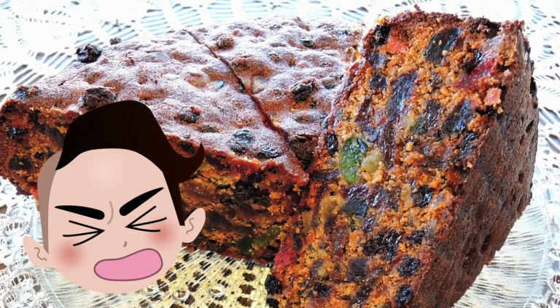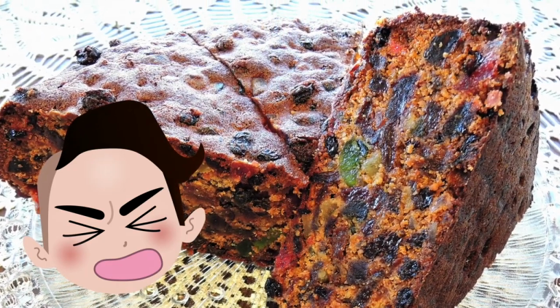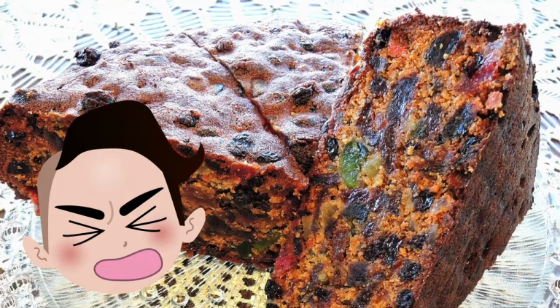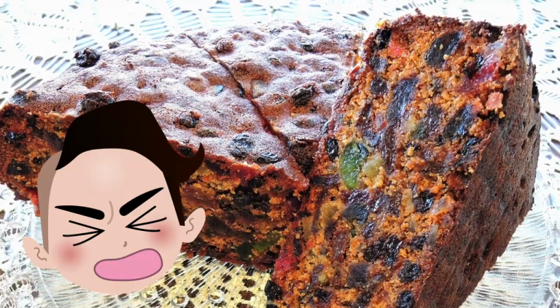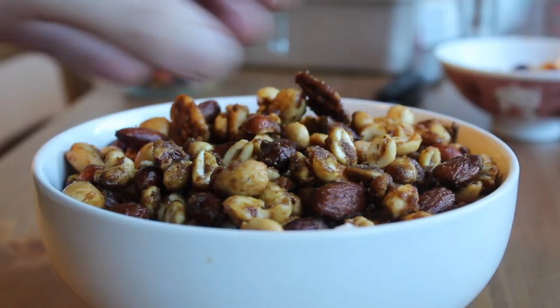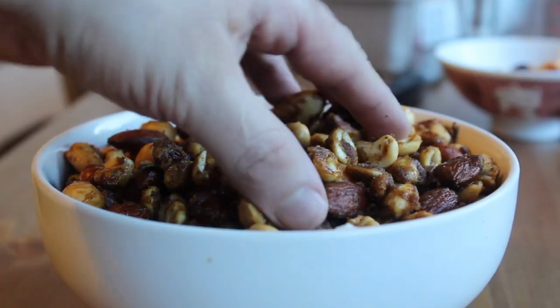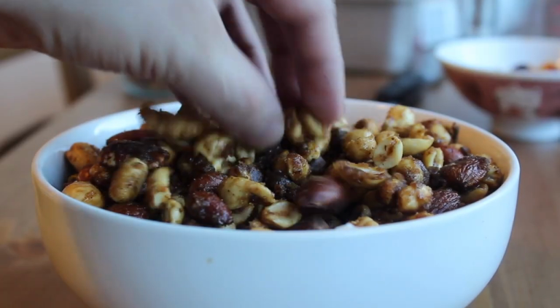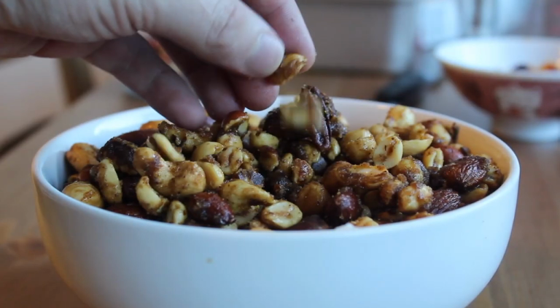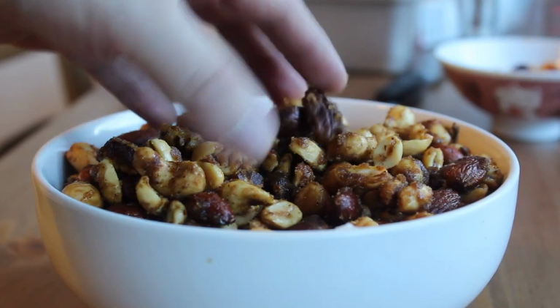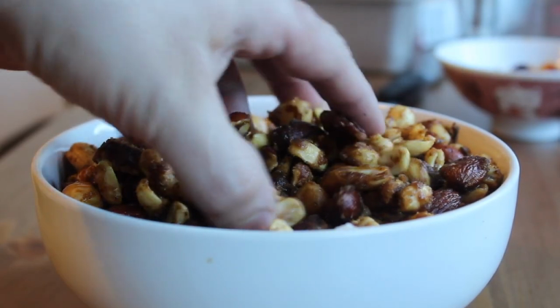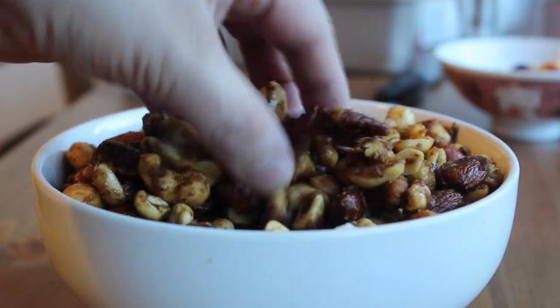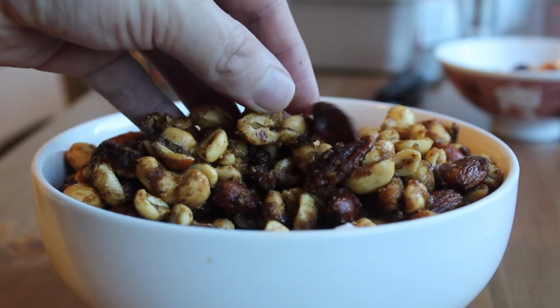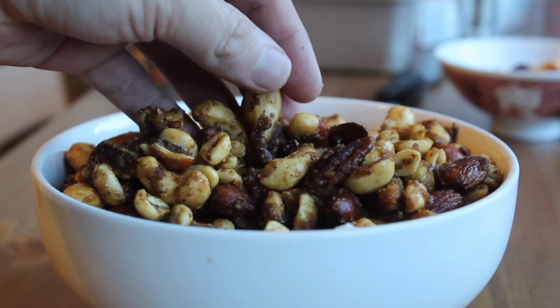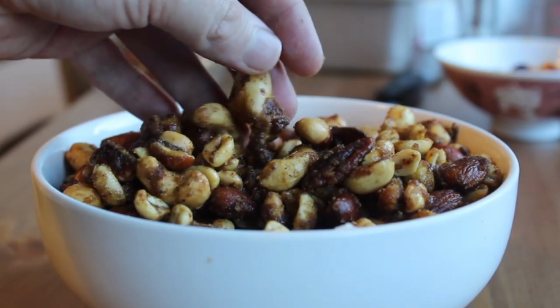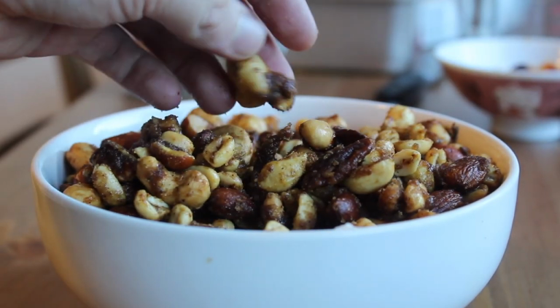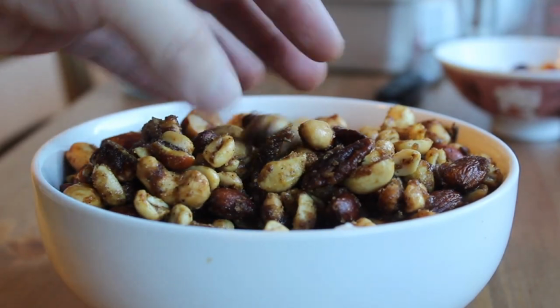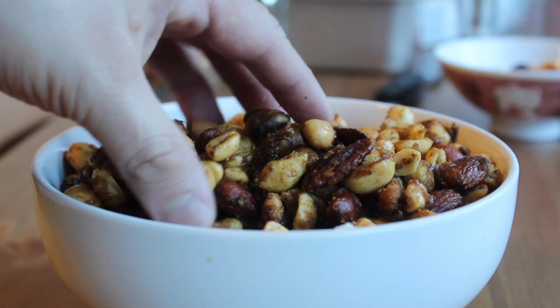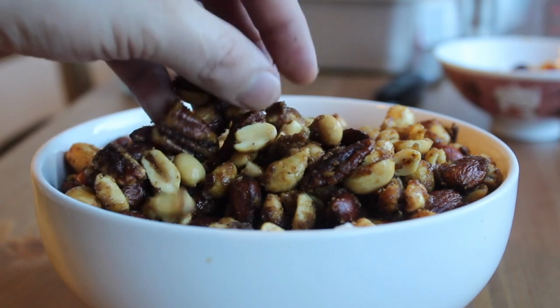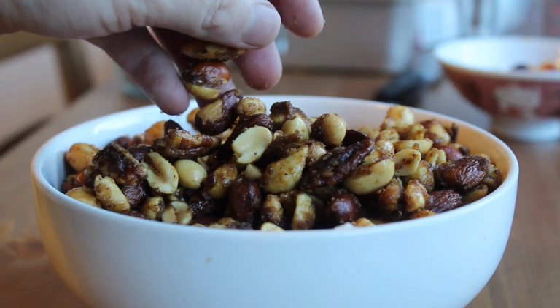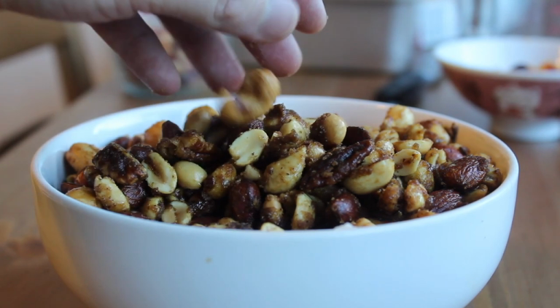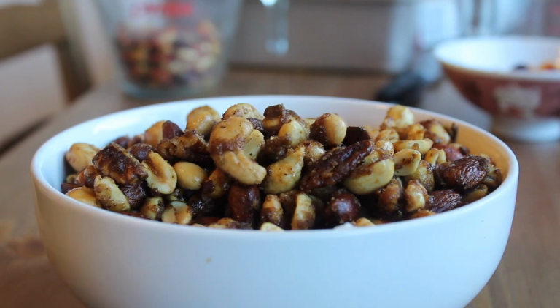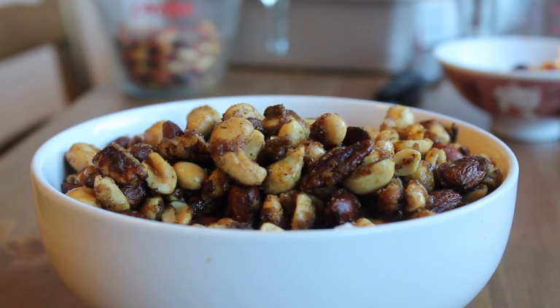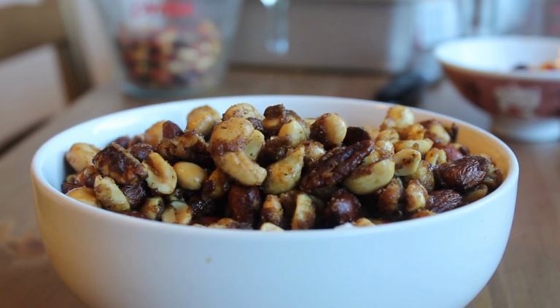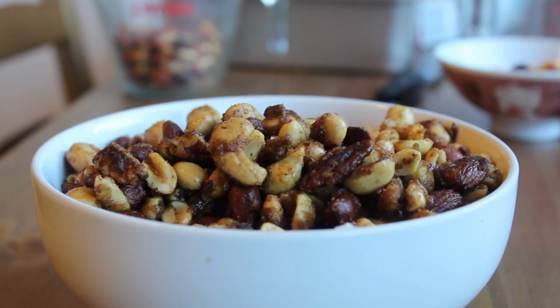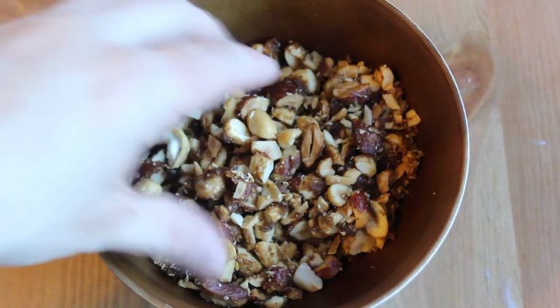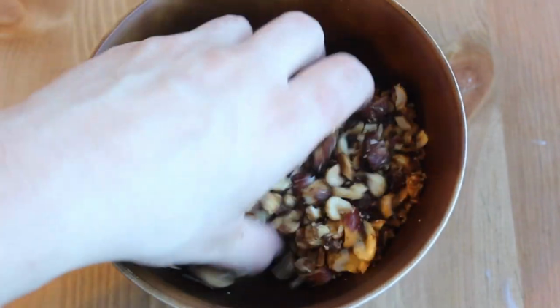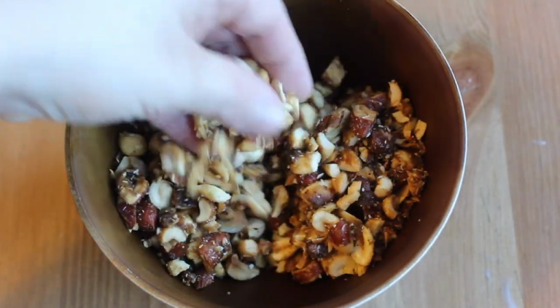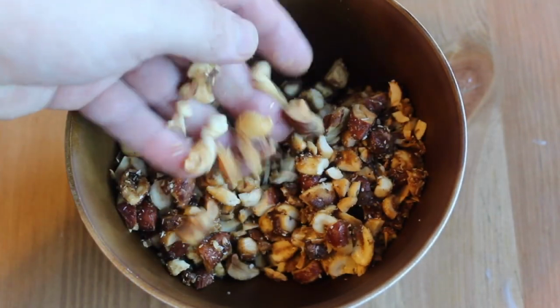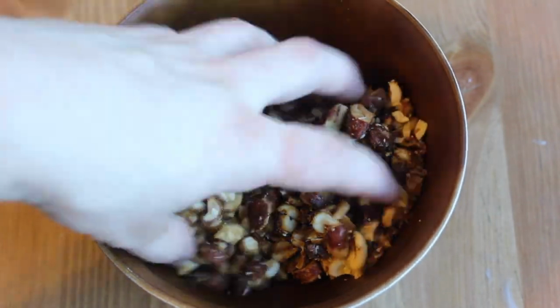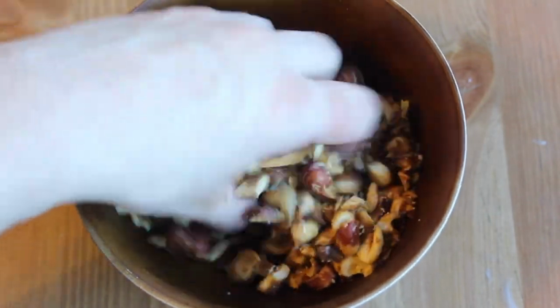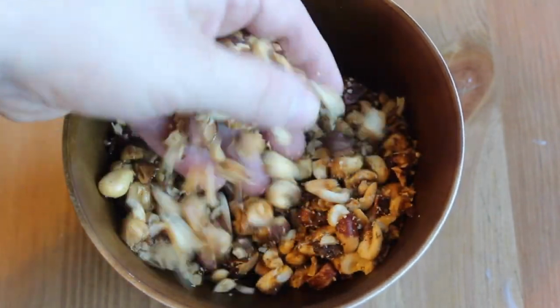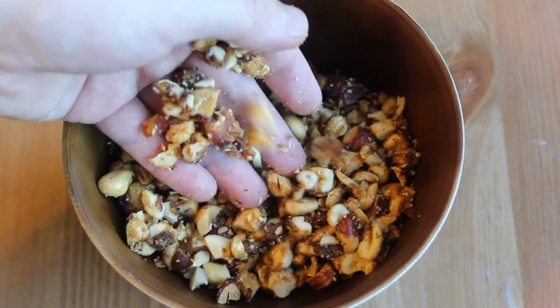I promise you'll like it. First, you're gonna need sautéed nuts. There's a link to my recipe in the description. These are also an excellent snack to have around the holidays, so it's worth making them.